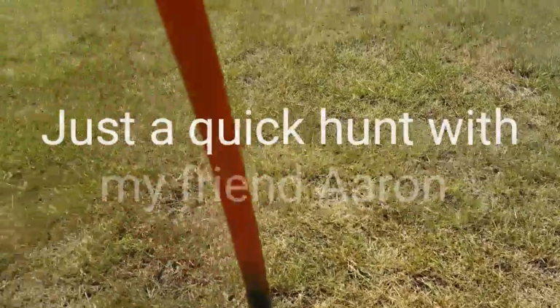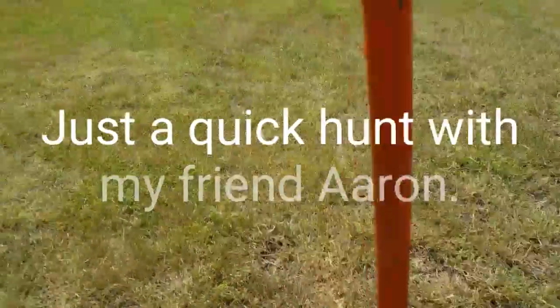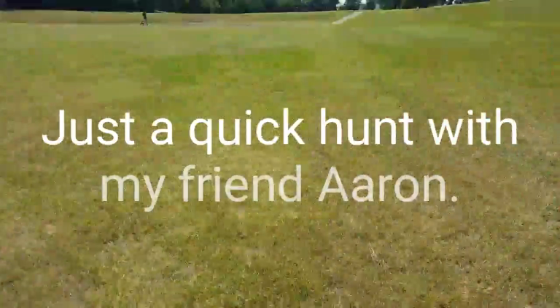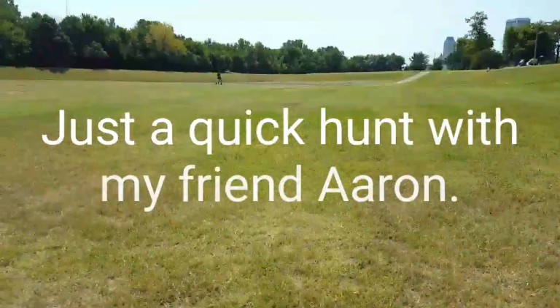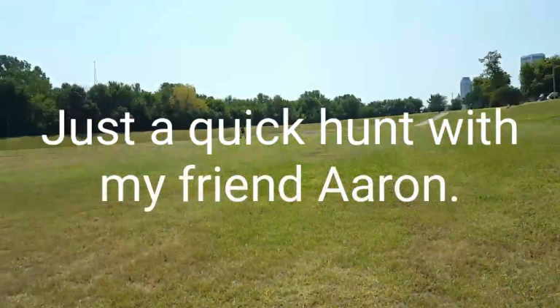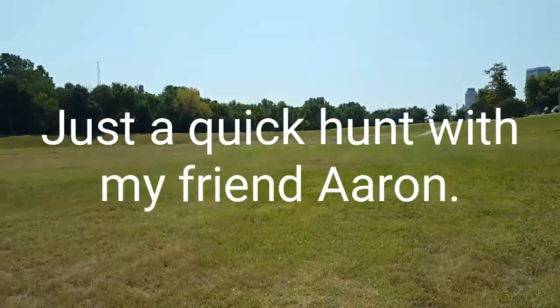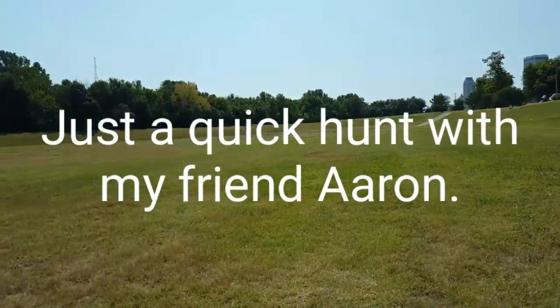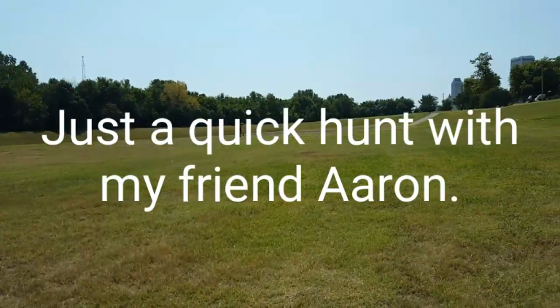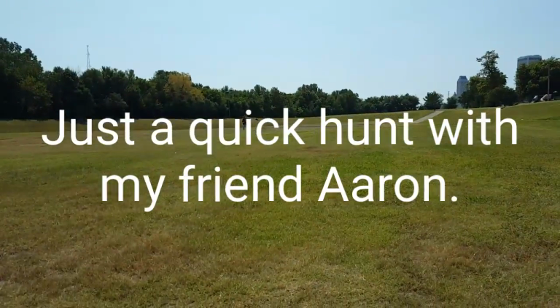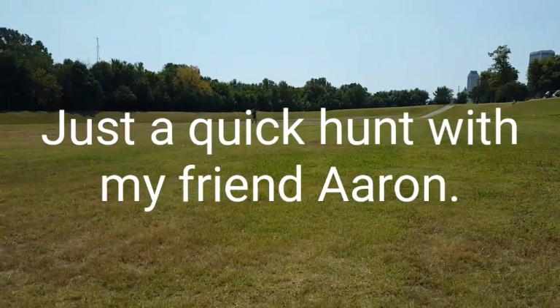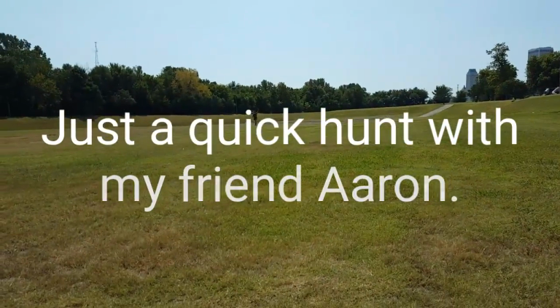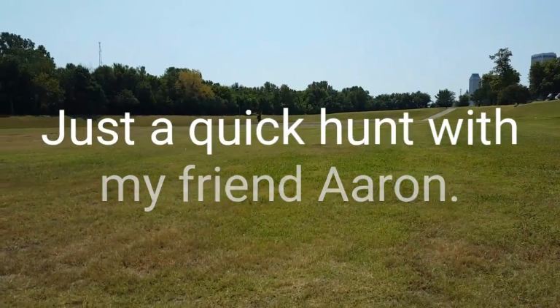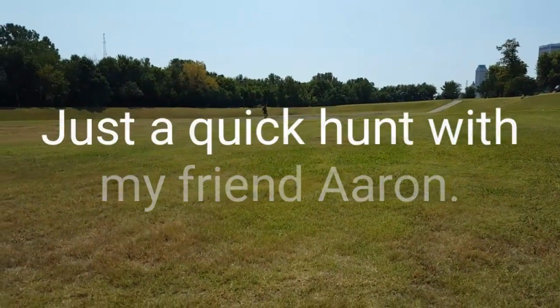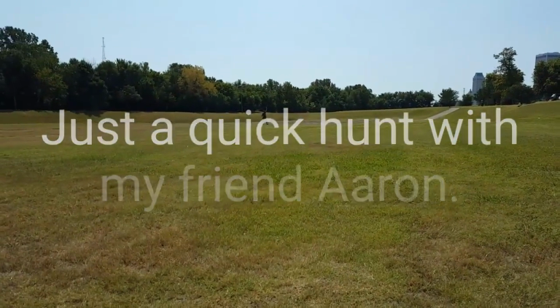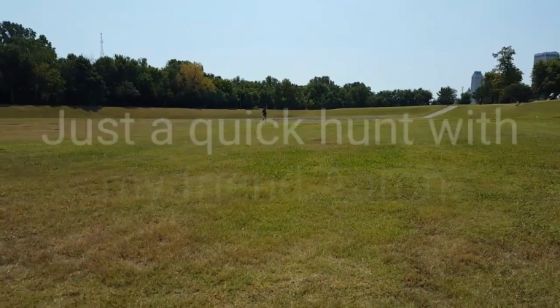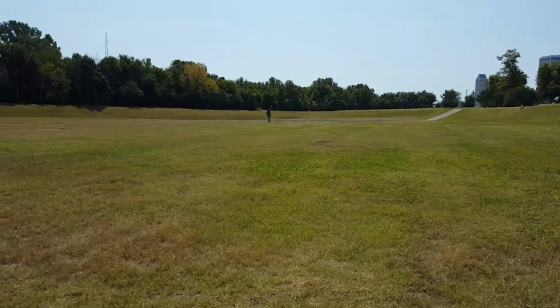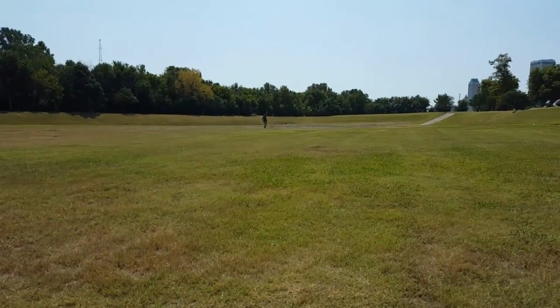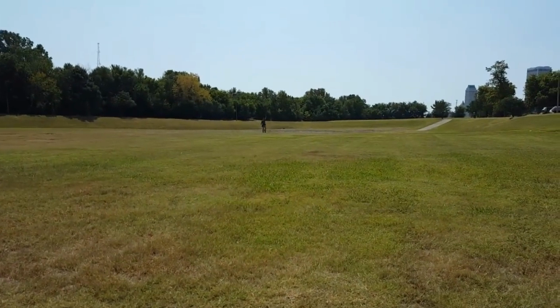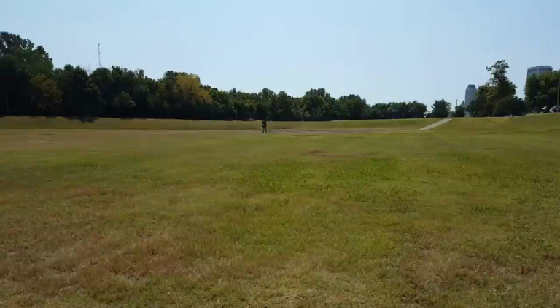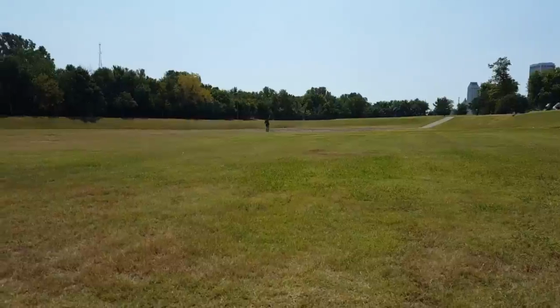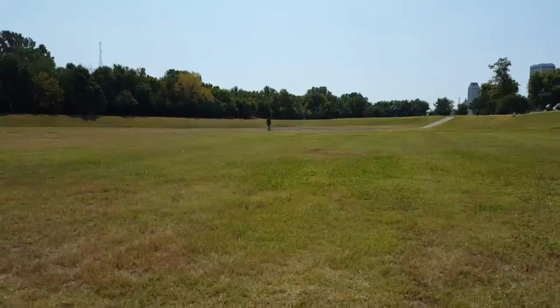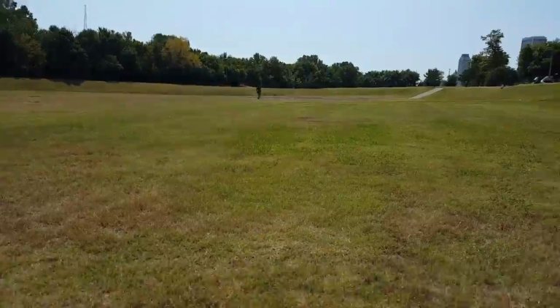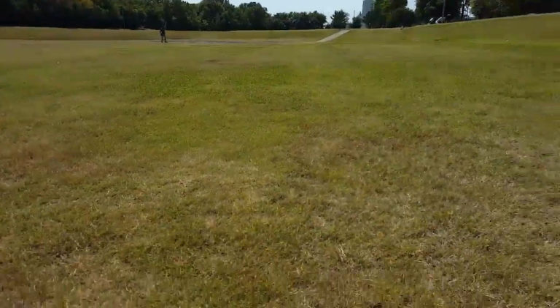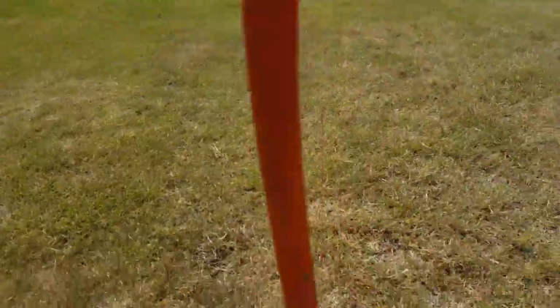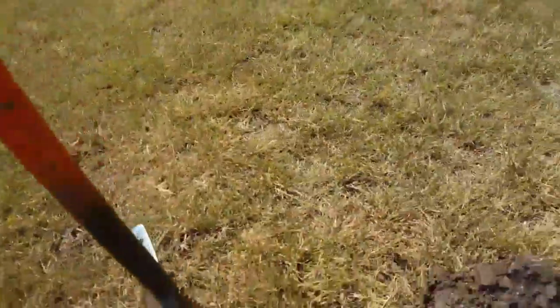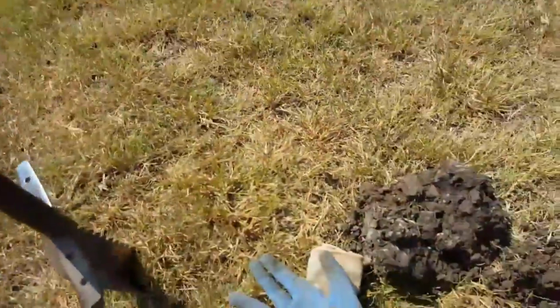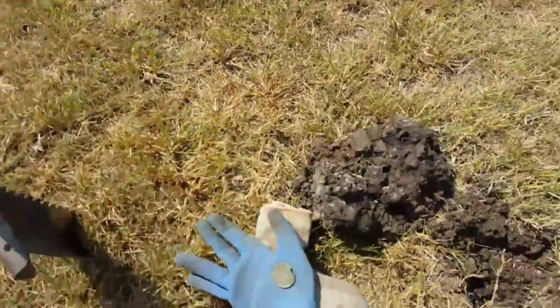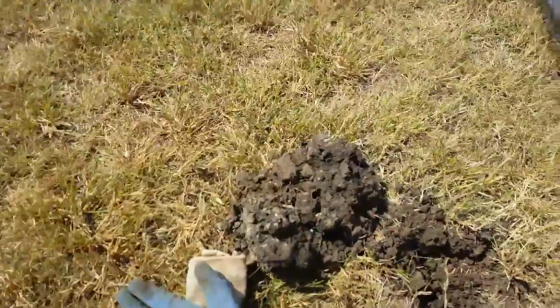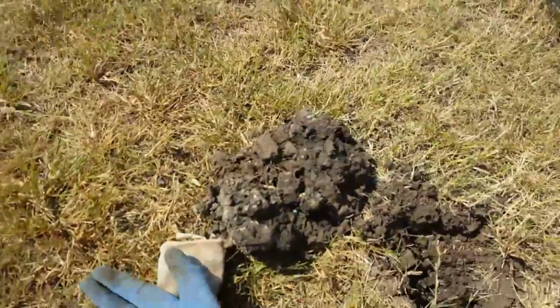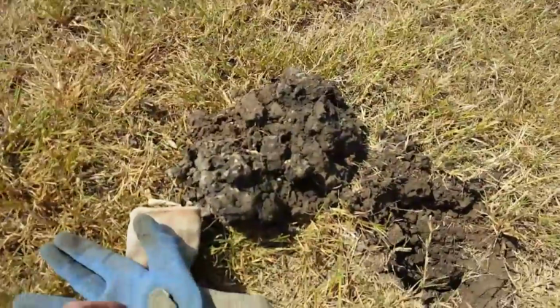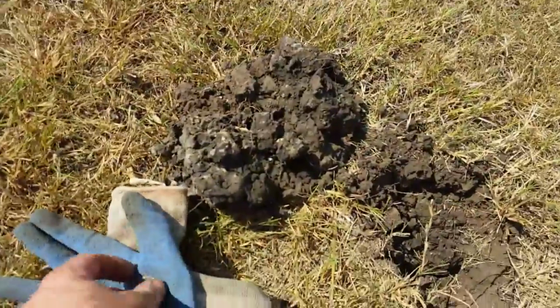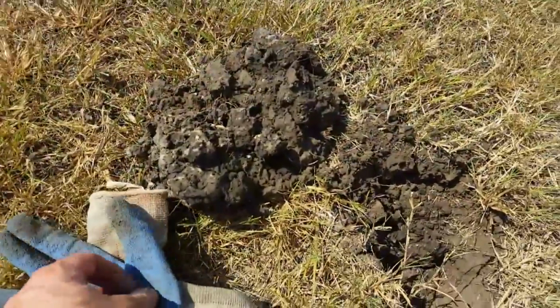Hey guys, out for a short hunt with Tulsa metal detector — Tulsa pull tab finder — over there doing a little metal detecting, and he's had a few decent finds today.